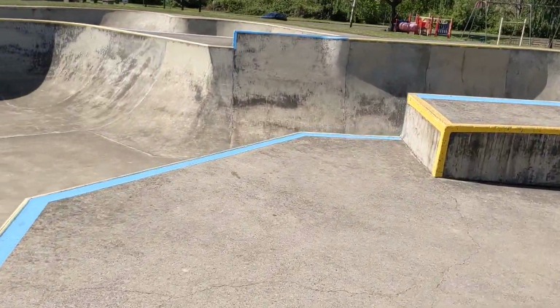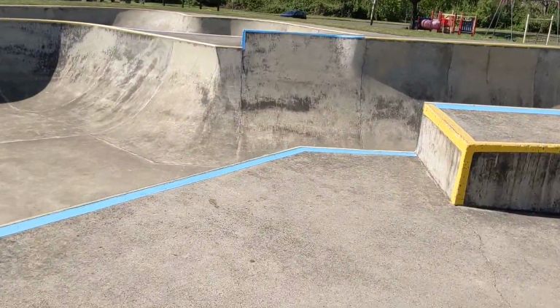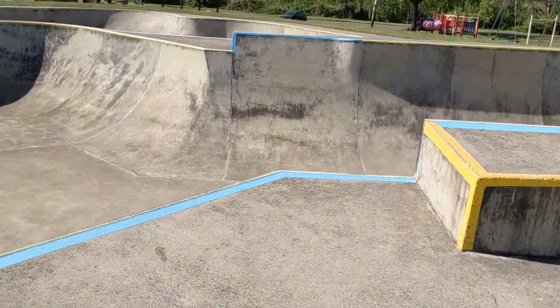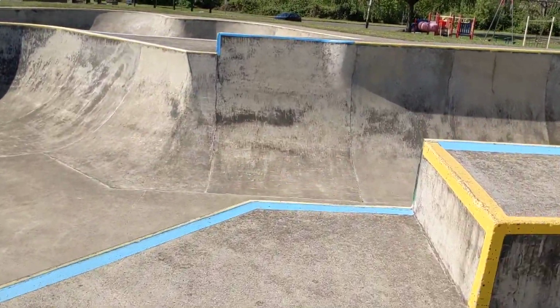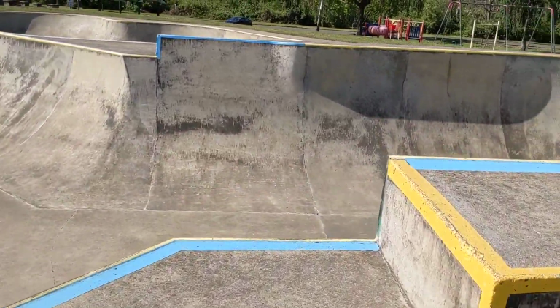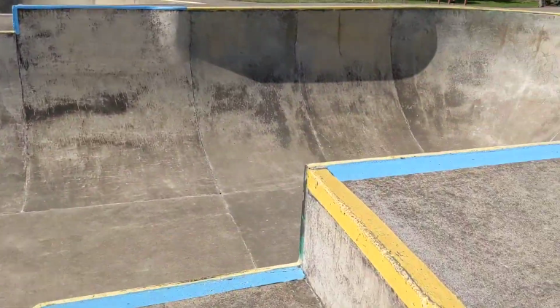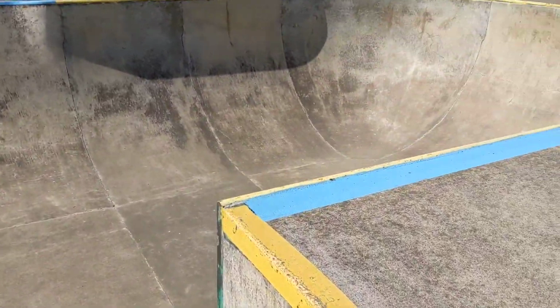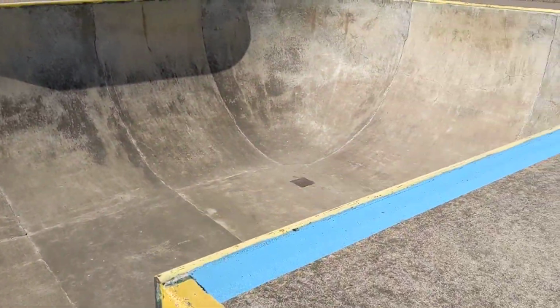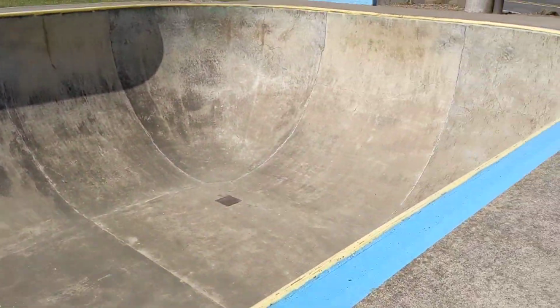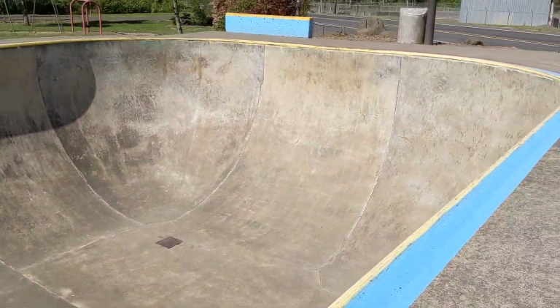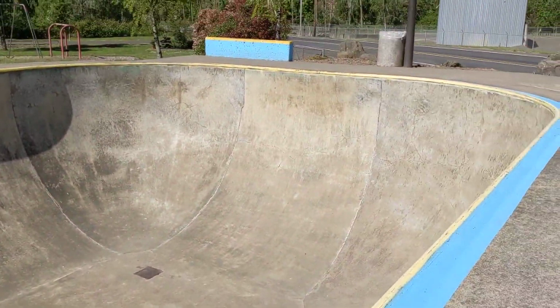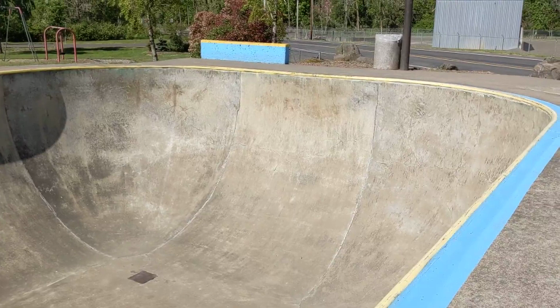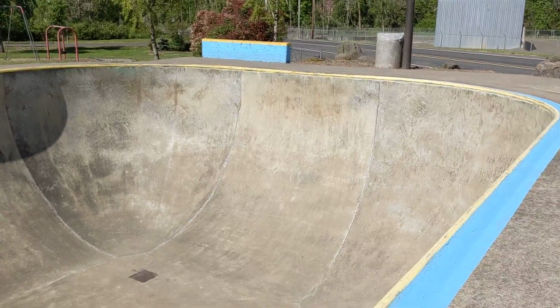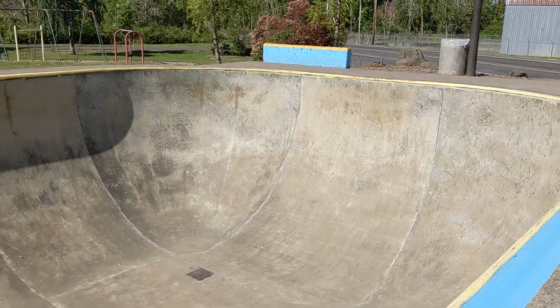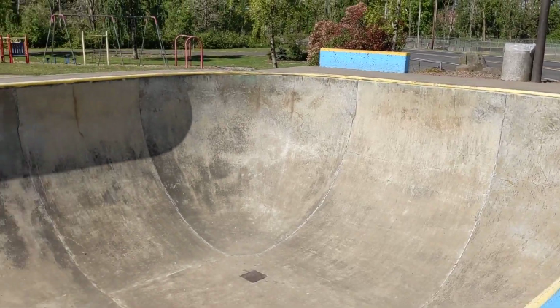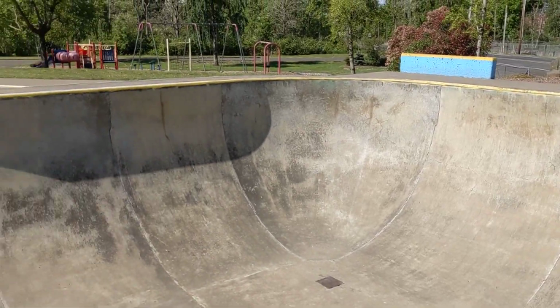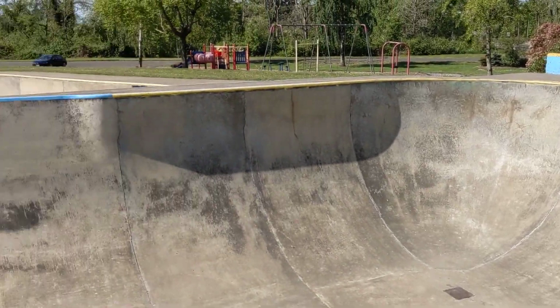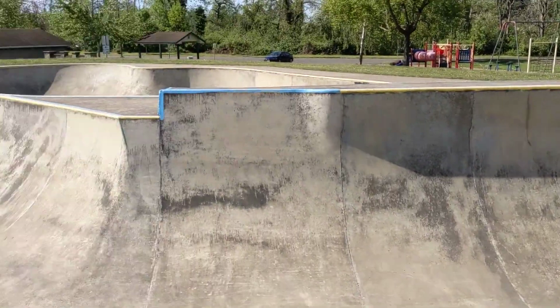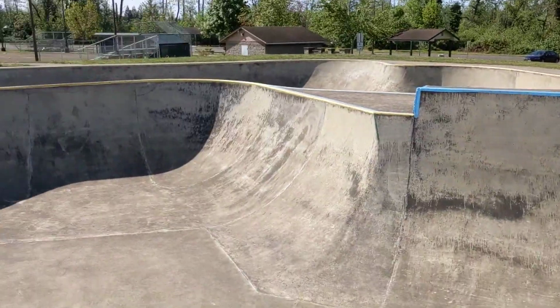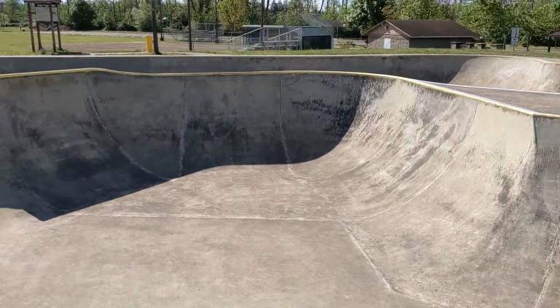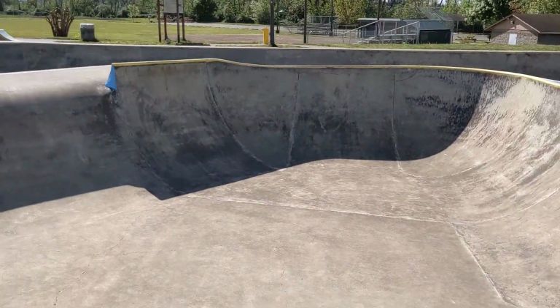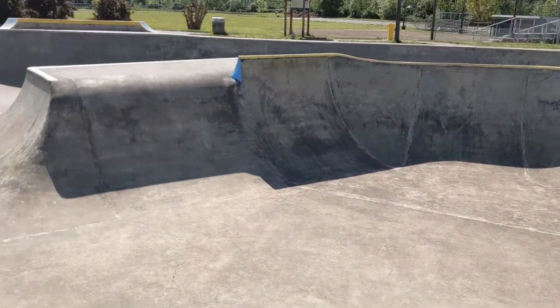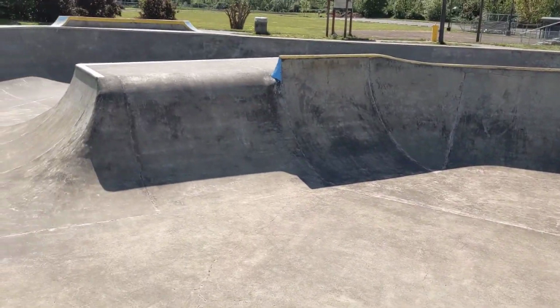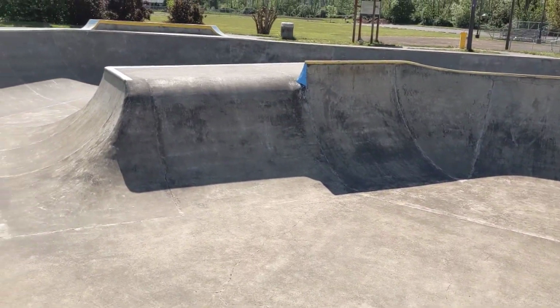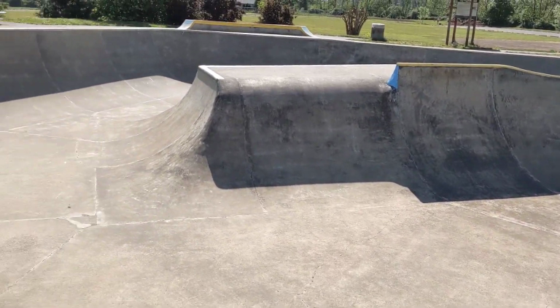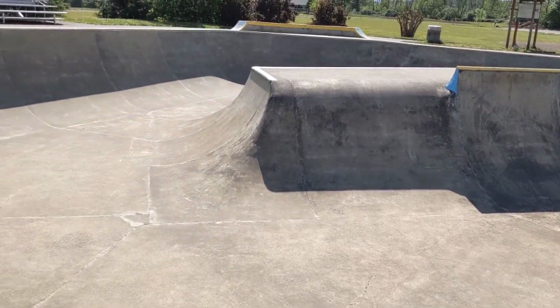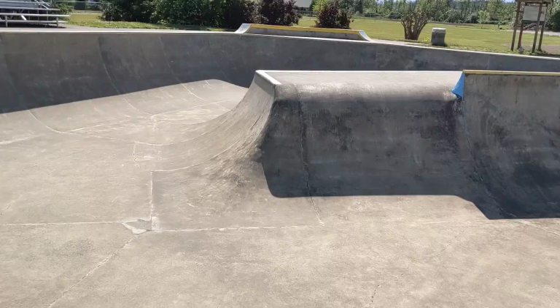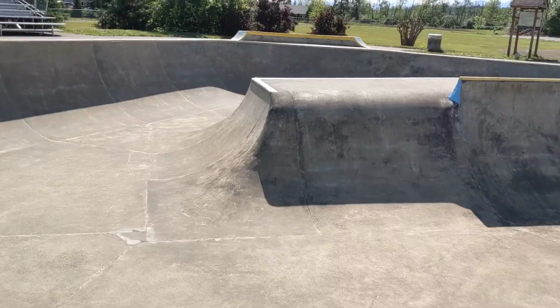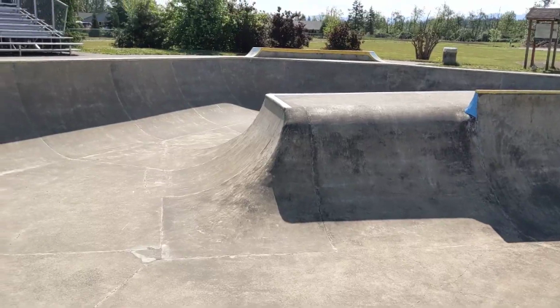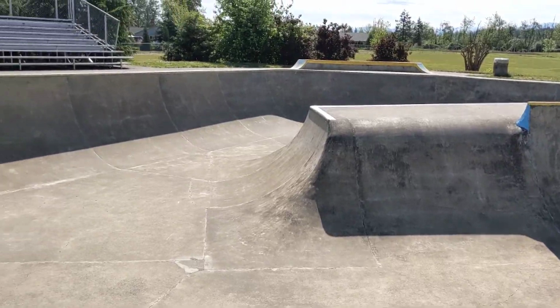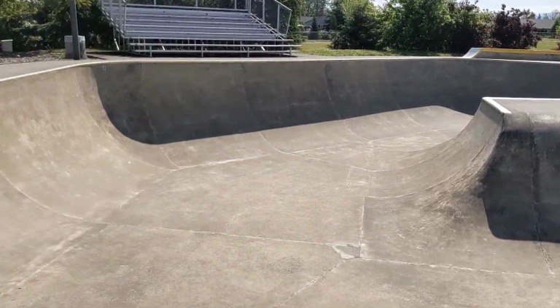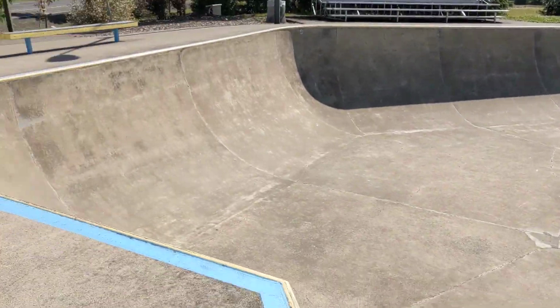This is built up. Here's the big bowl — it's pretty big. A lot of big transitions. Rolling area there.